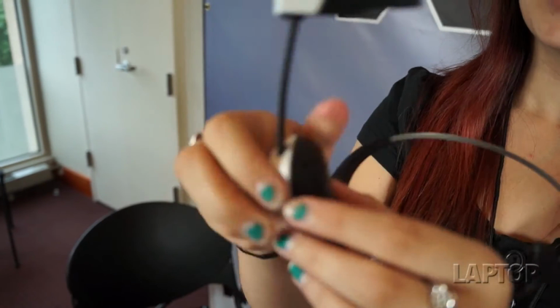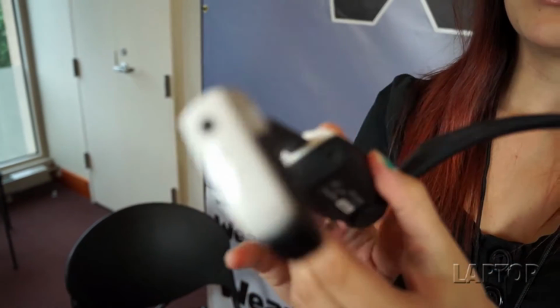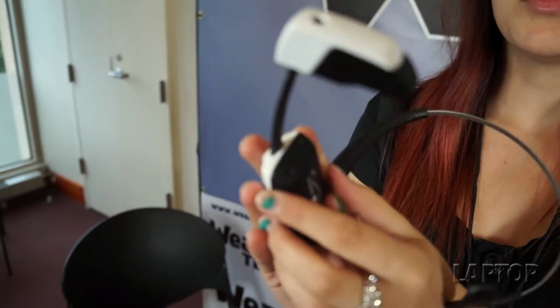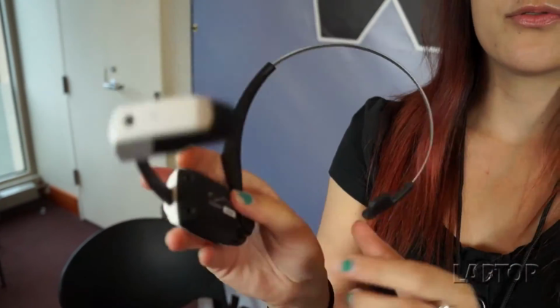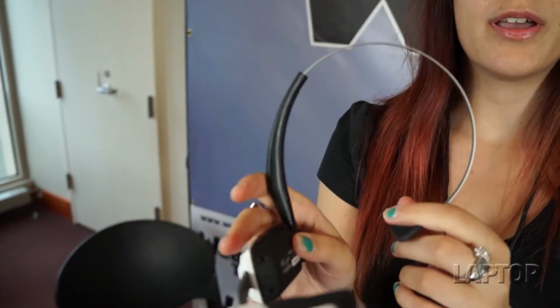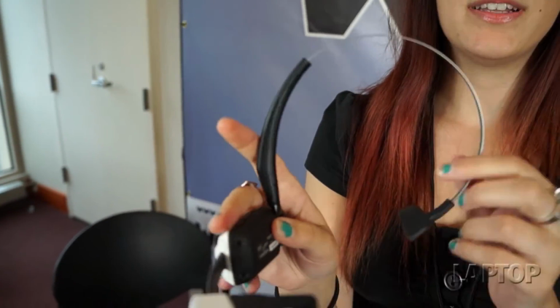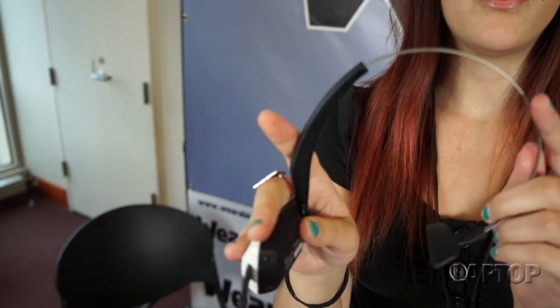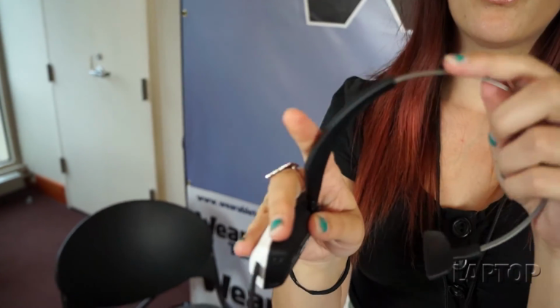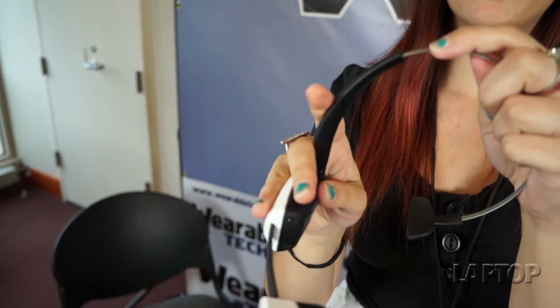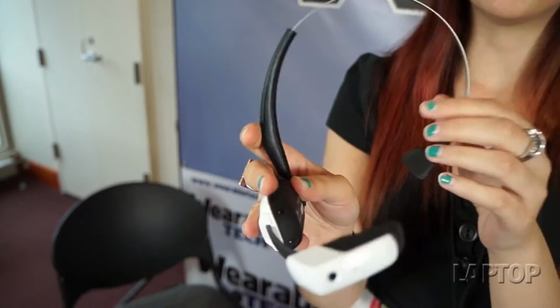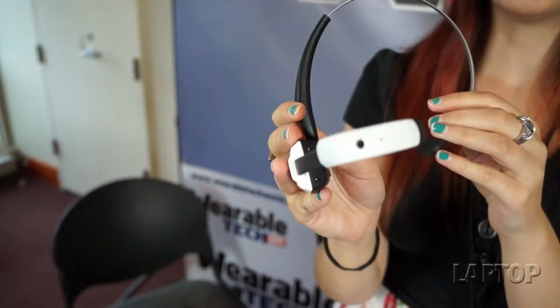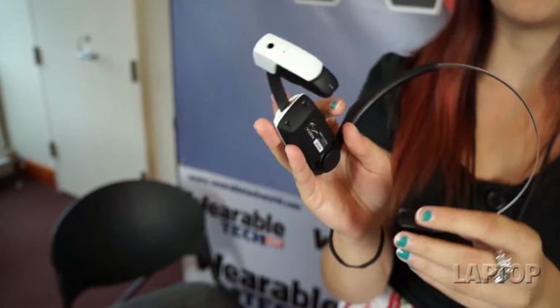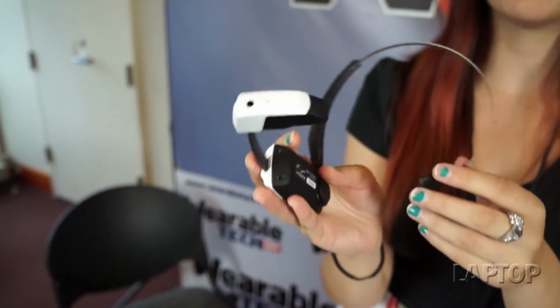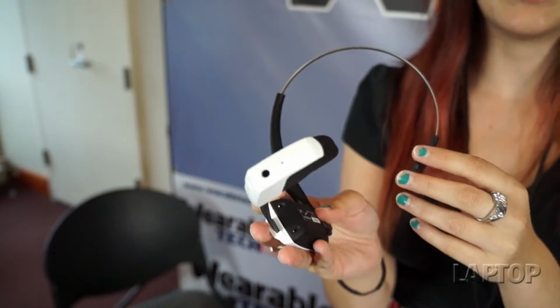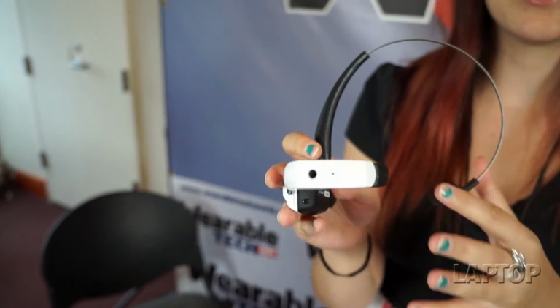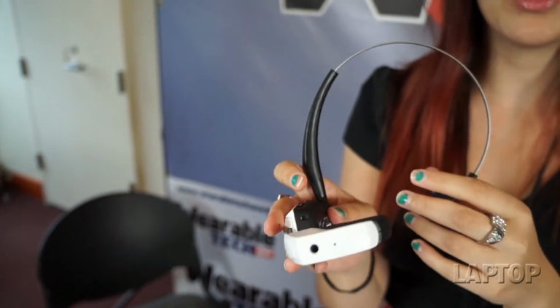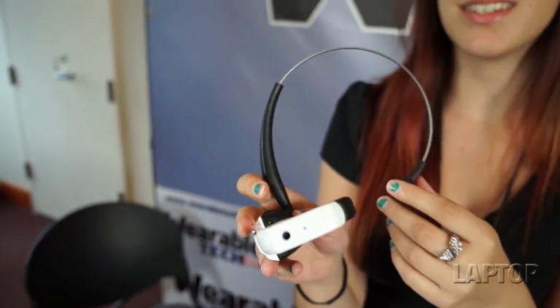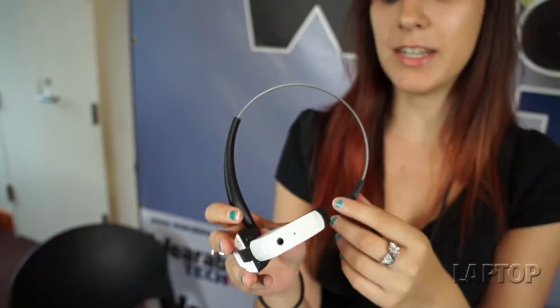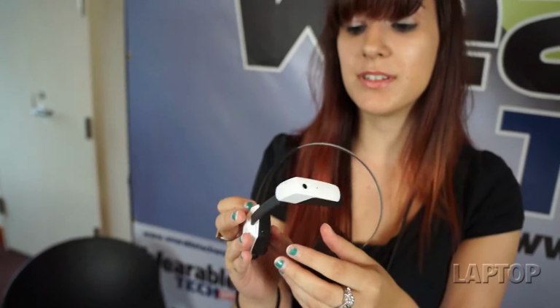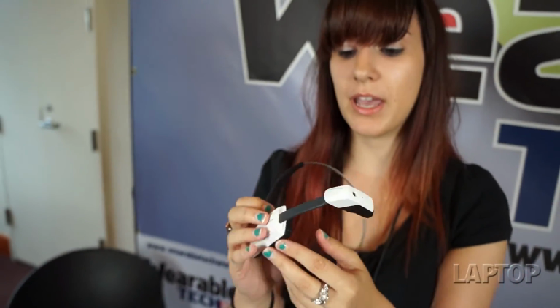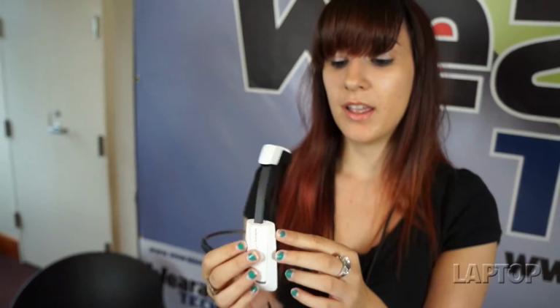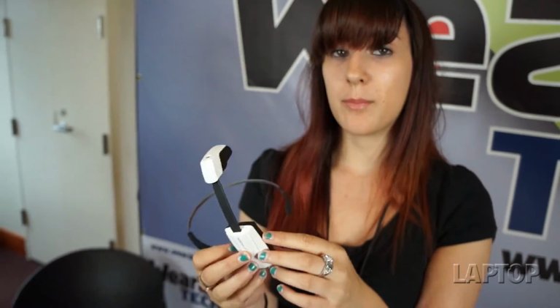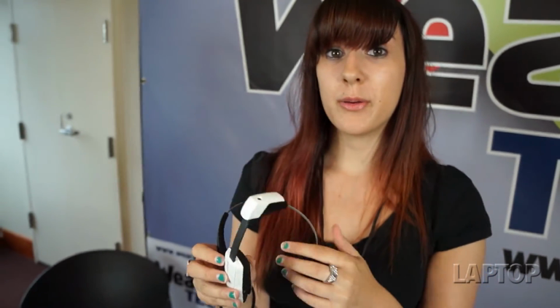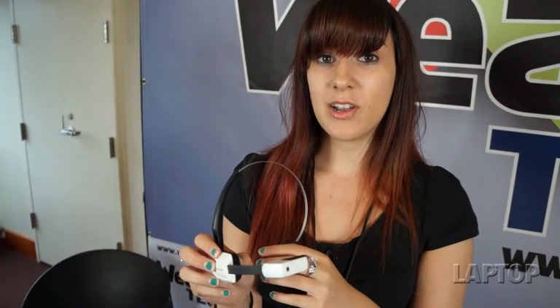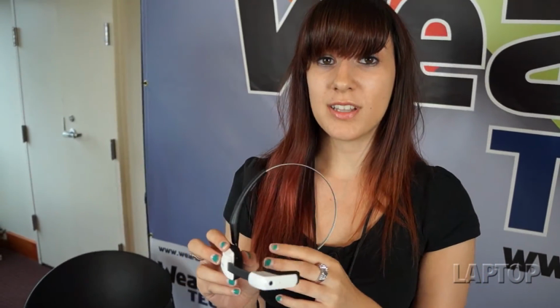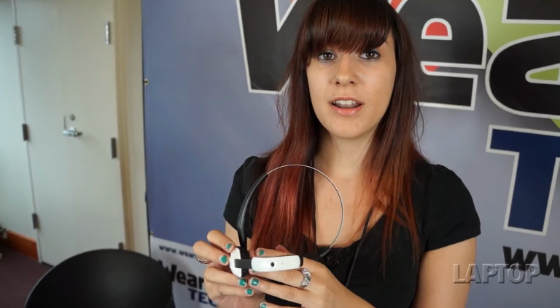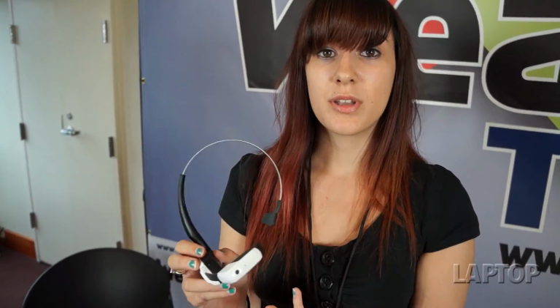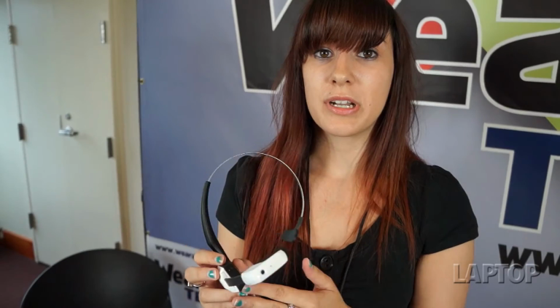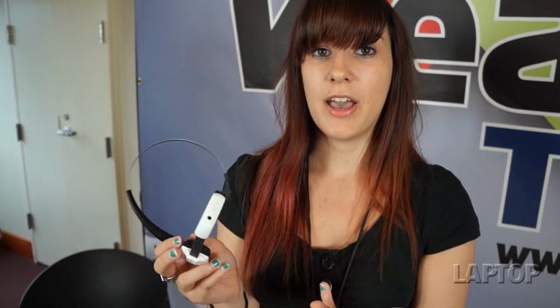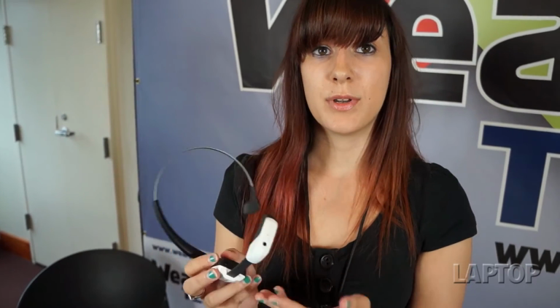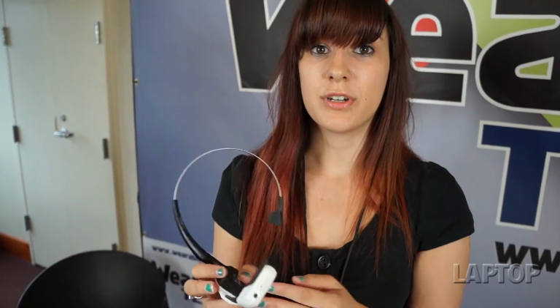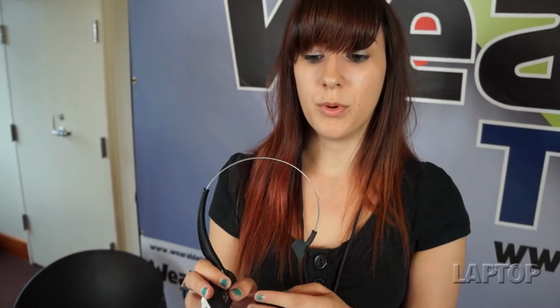This comes with four gigabytes of onboard storage. Google Glass has a little more — it has 16 — but since you get that micro SD card slot, you can really have as much storage as you want.